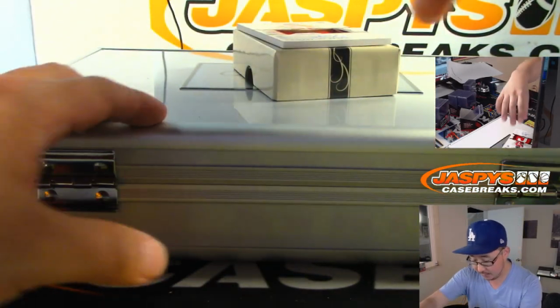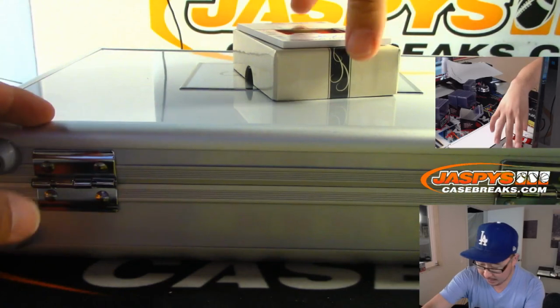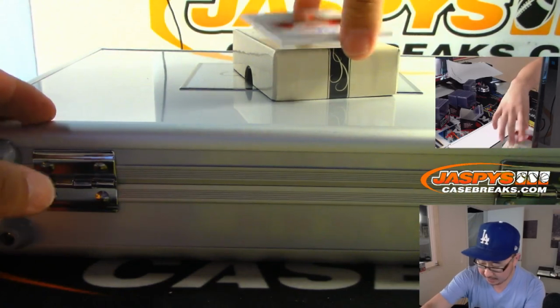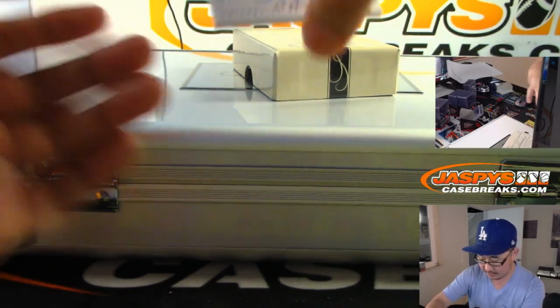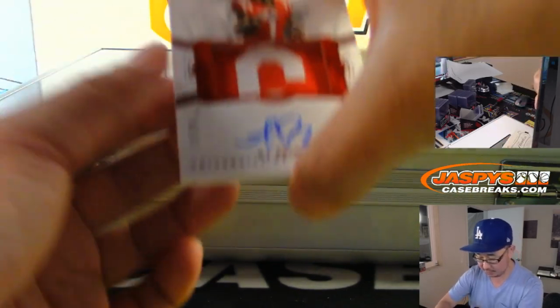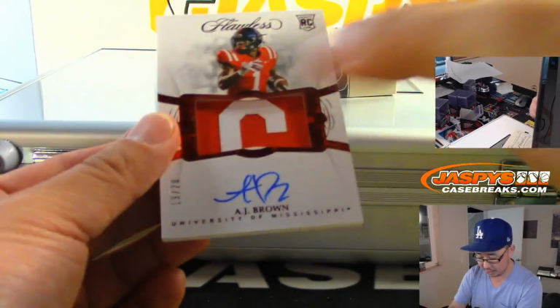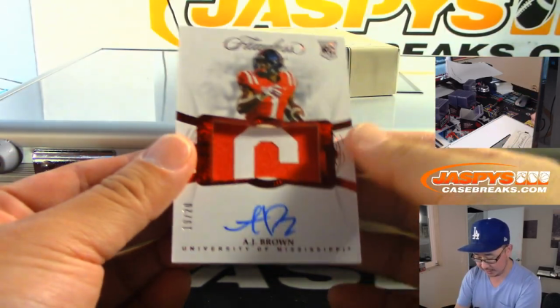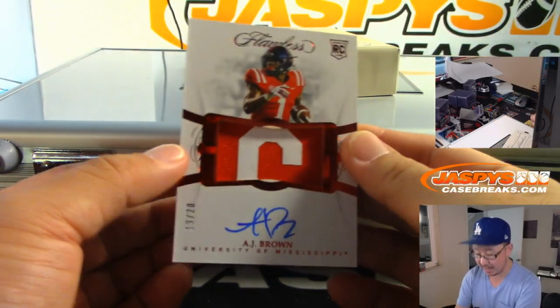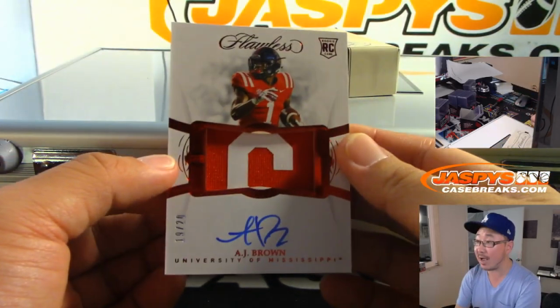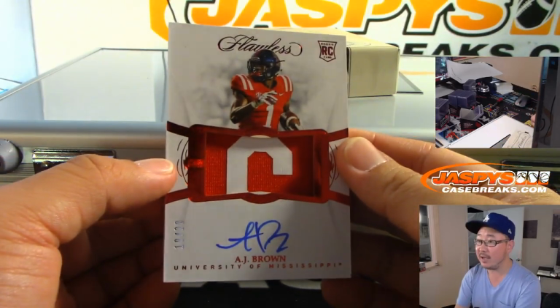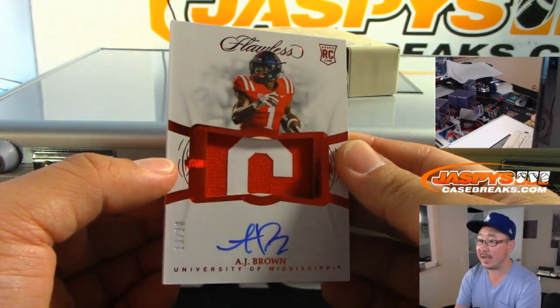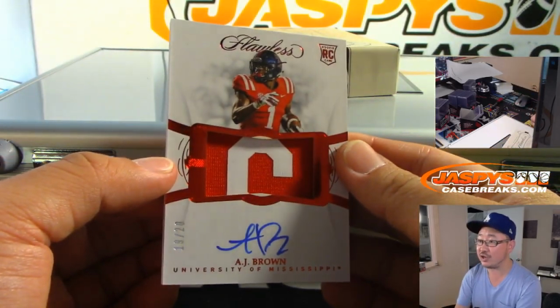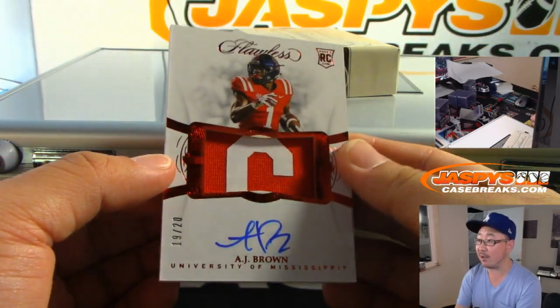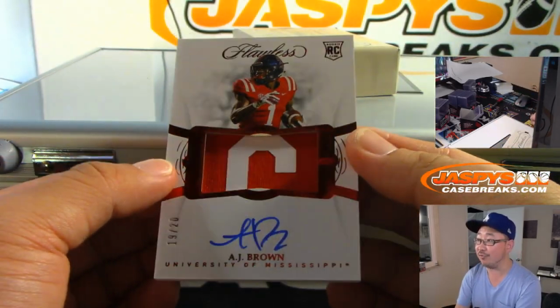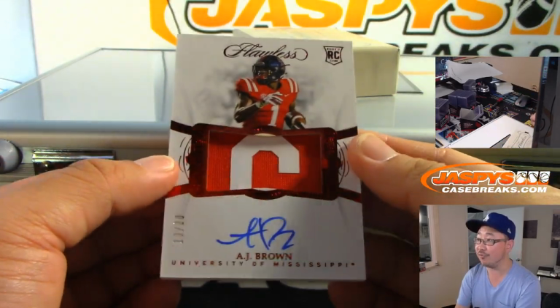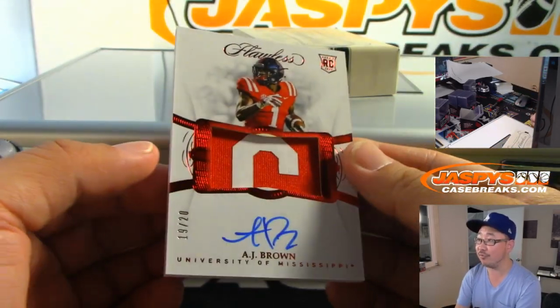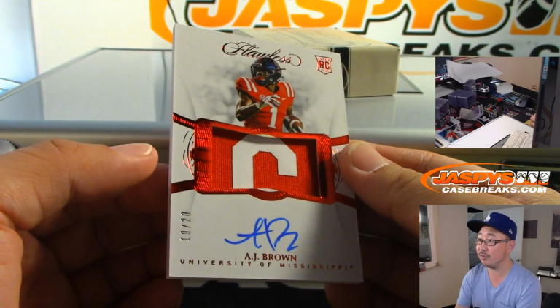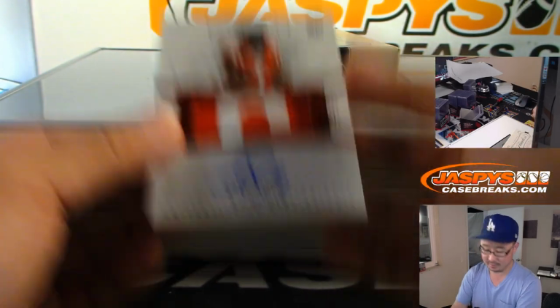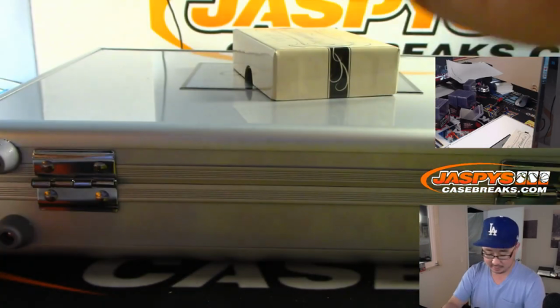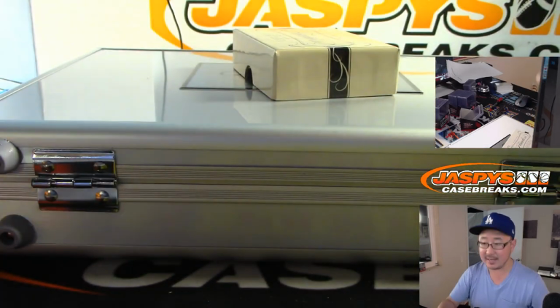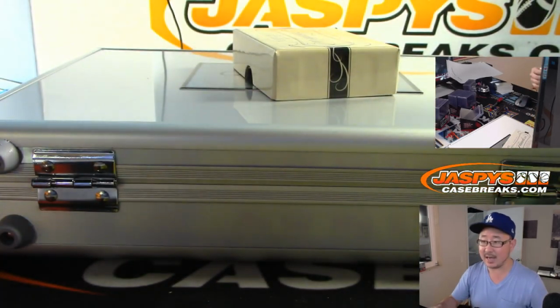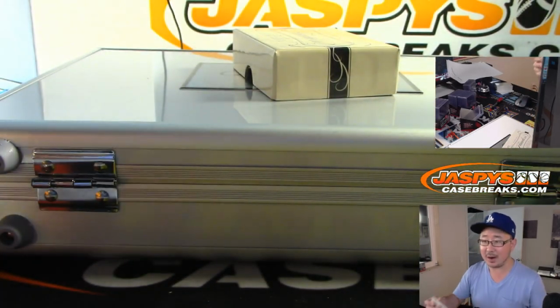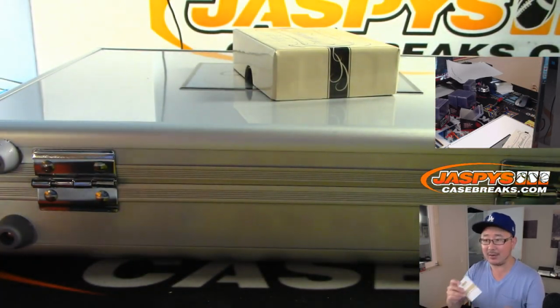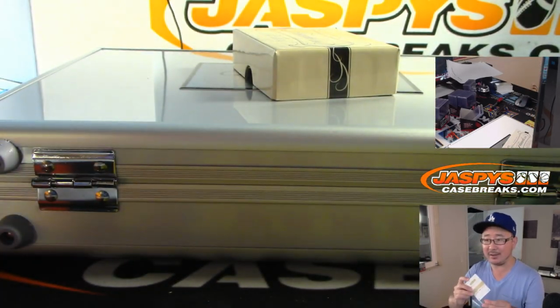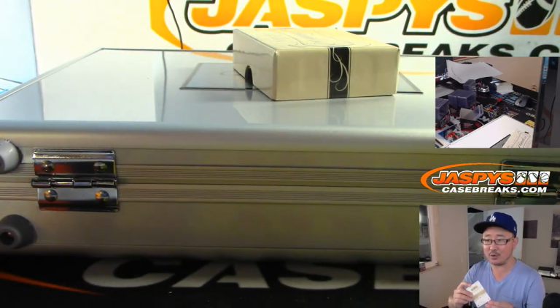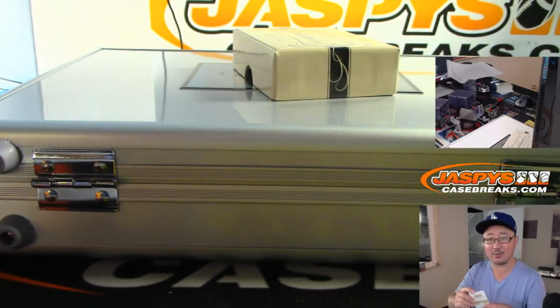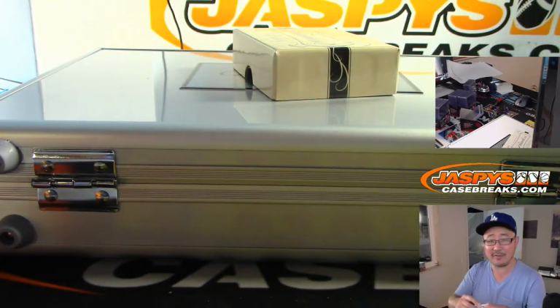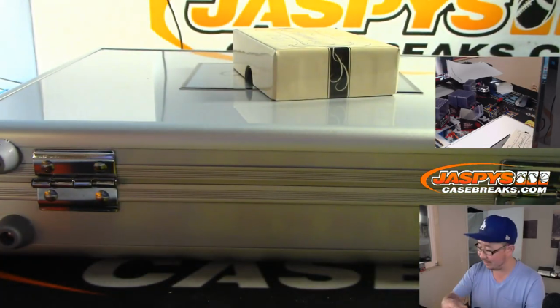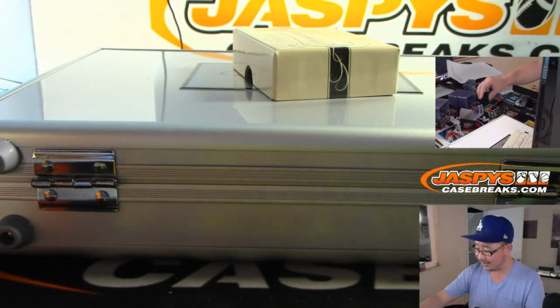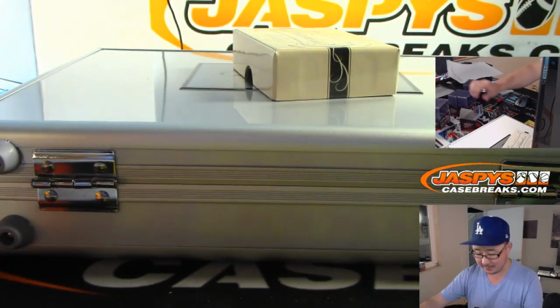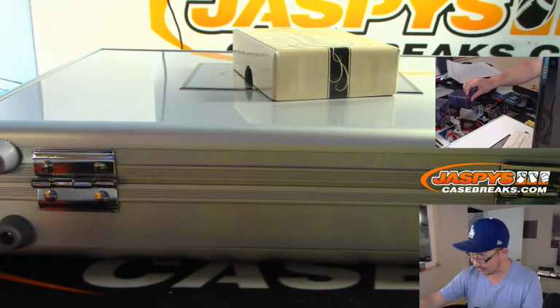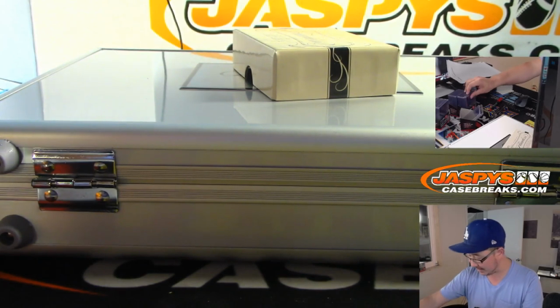Two-color jersey and autograph, A.J. Brown, 19 out of 20. I think Lil Jordan is one of my favorite names of this rookie class.